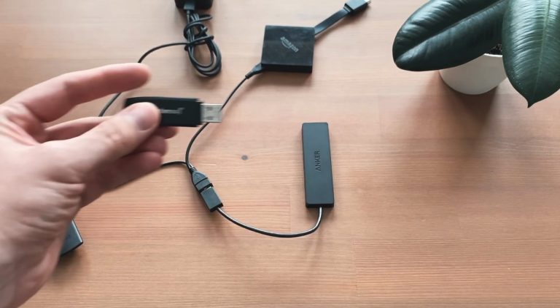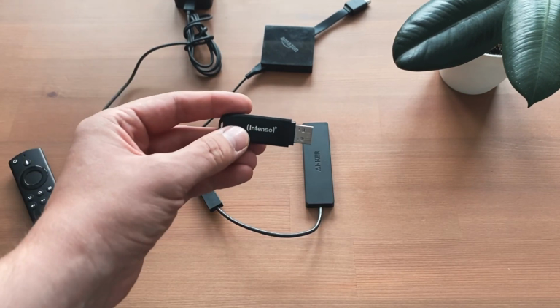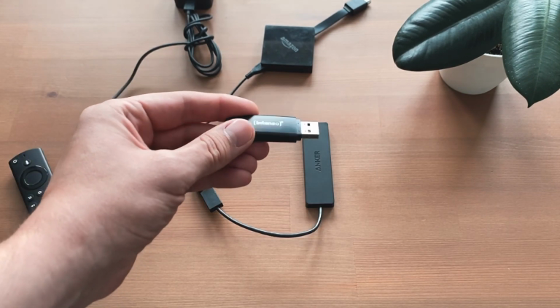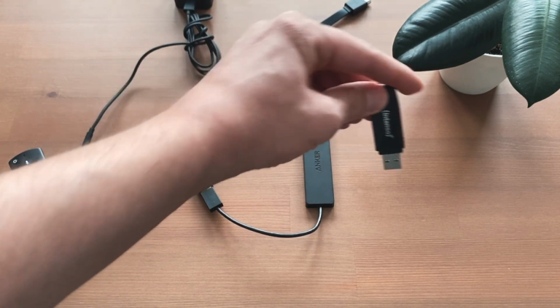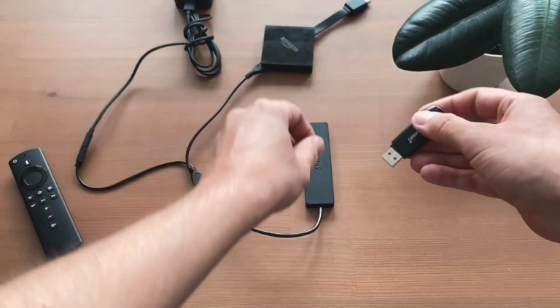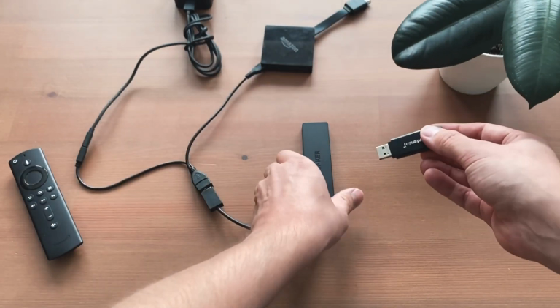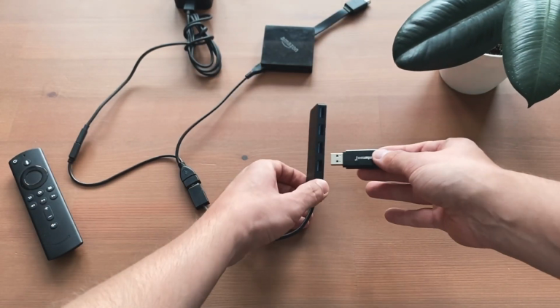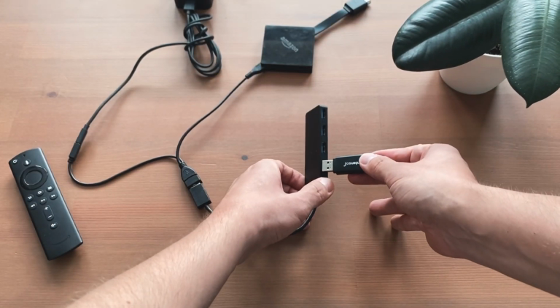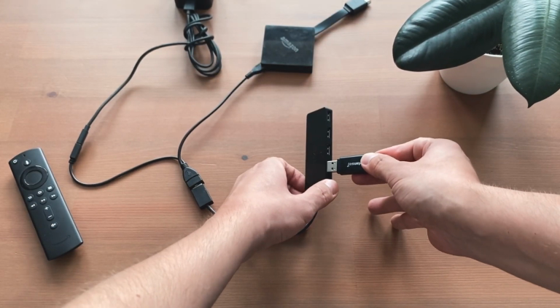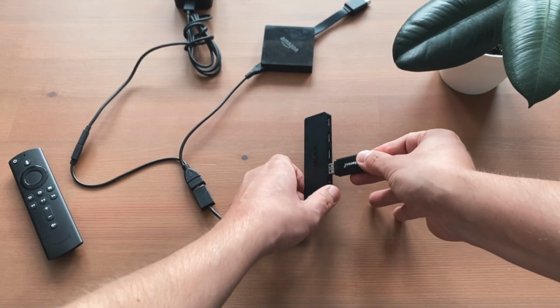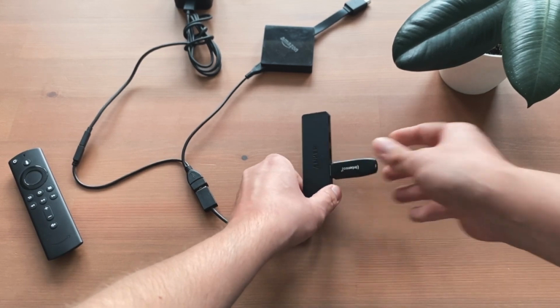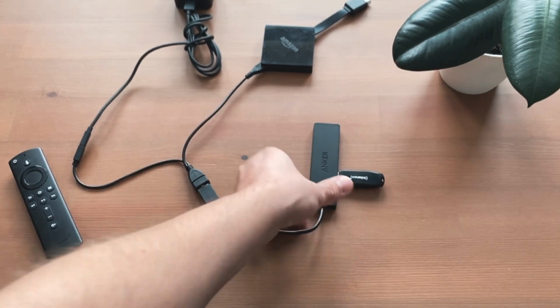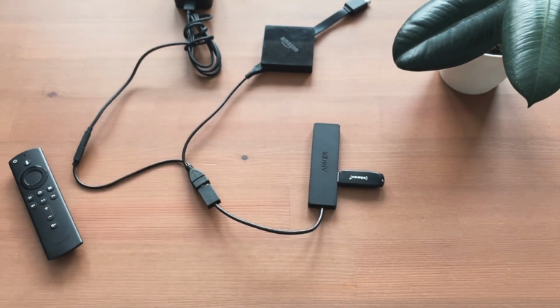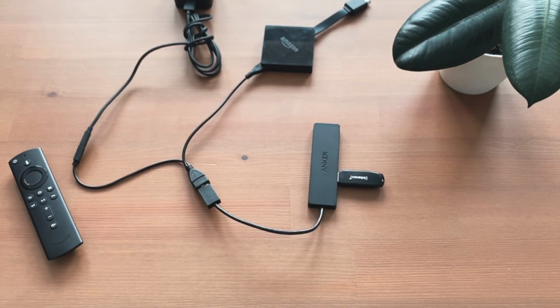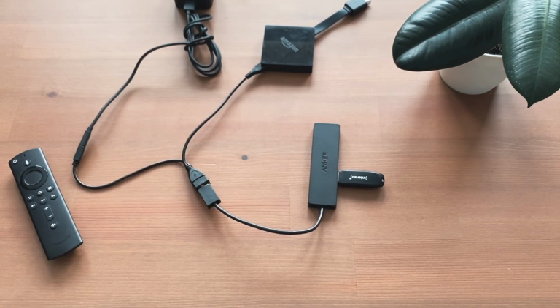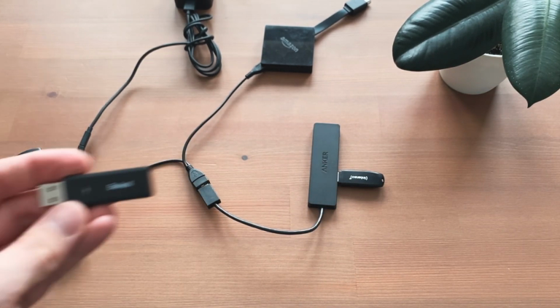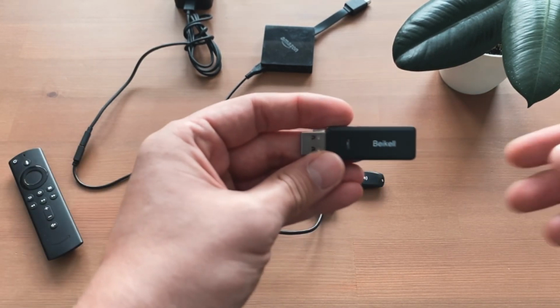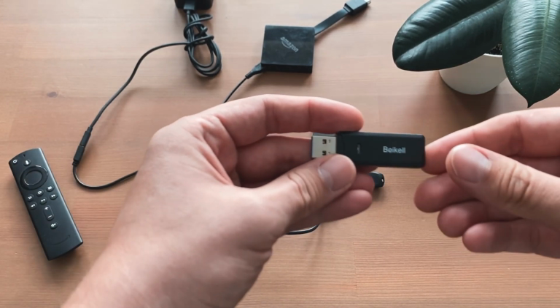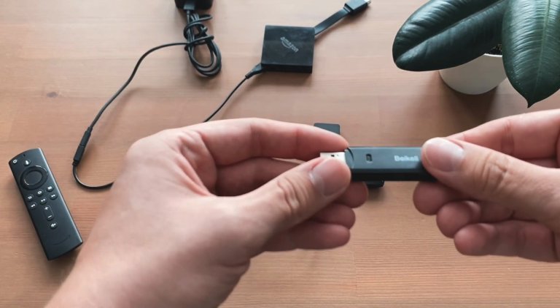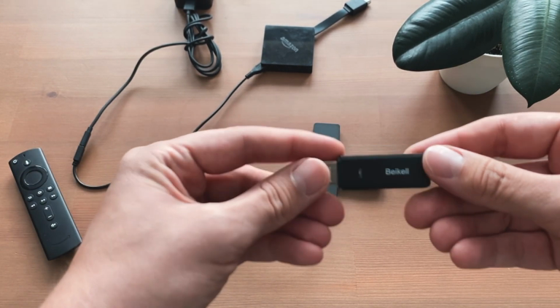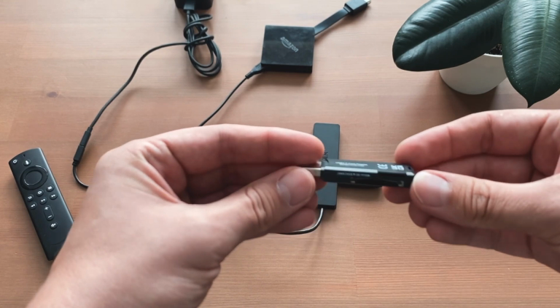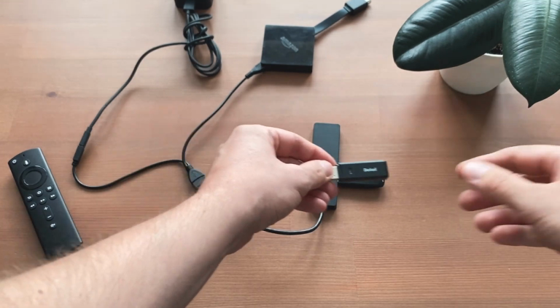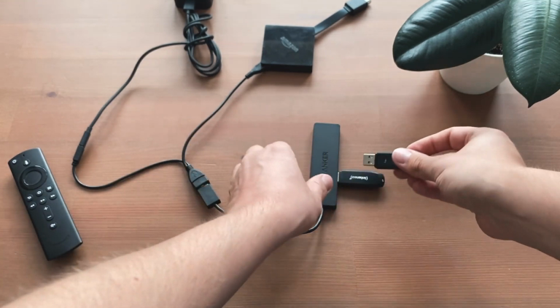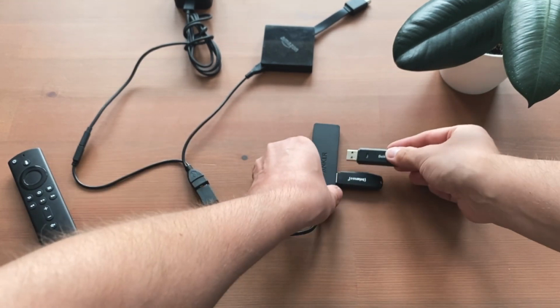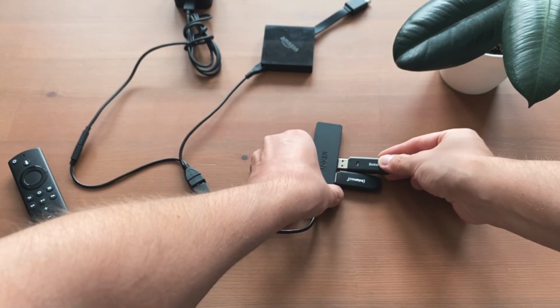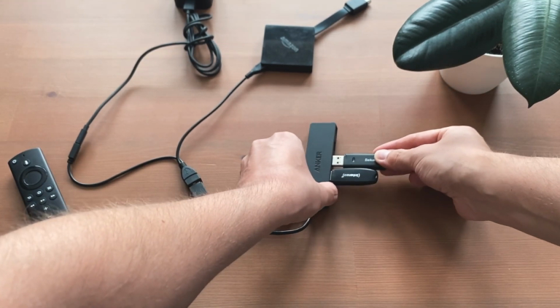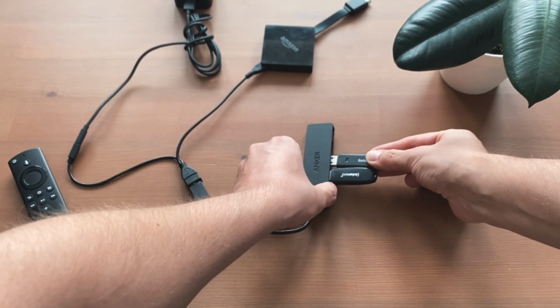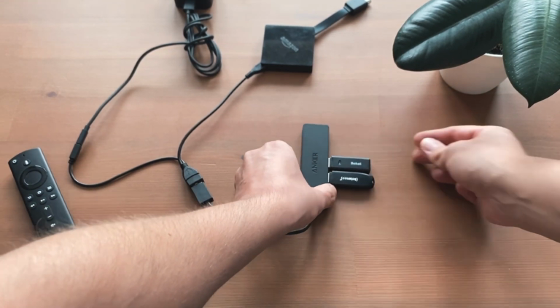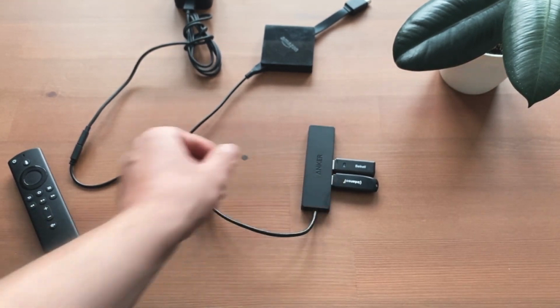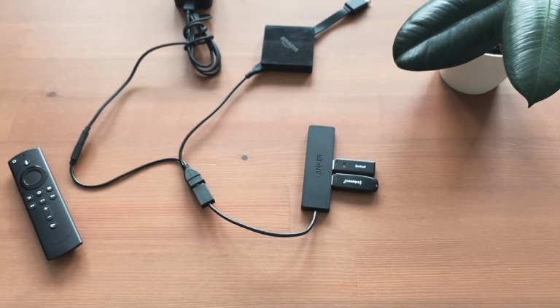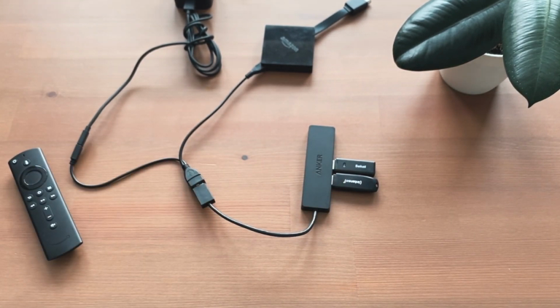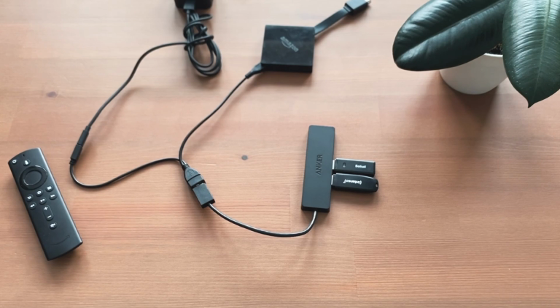With the USB hub connected, it is now possible to connect a USB stick or card reader to the Fire TV. In a later step, you can then watch movies and images from a computer or directly from a camera using an SD card on your Fire TV.